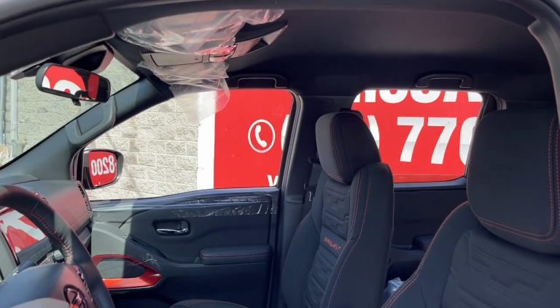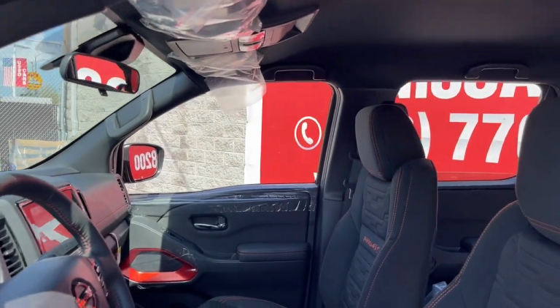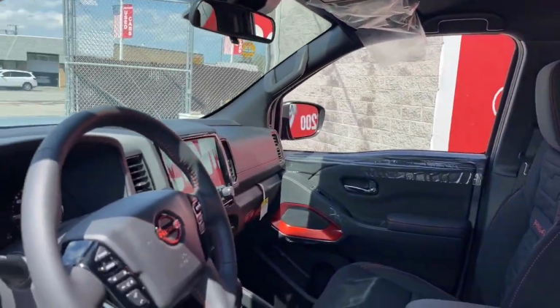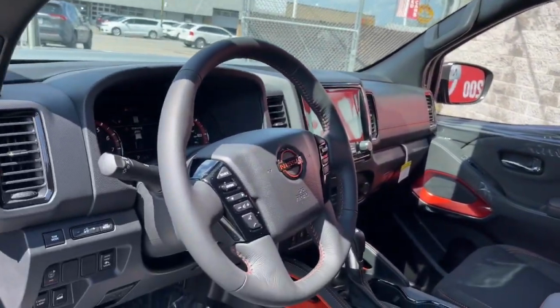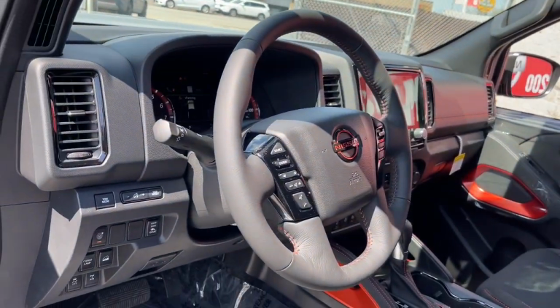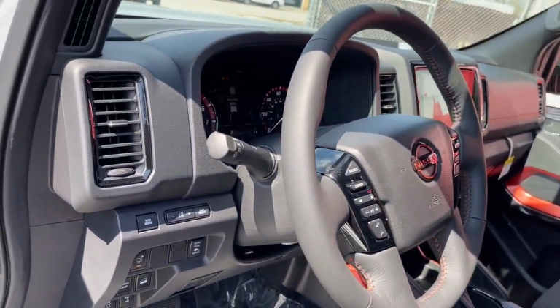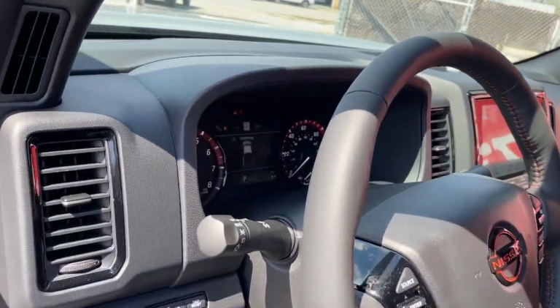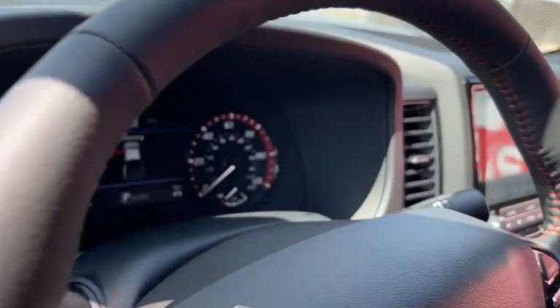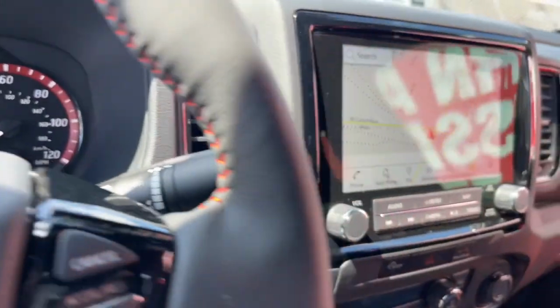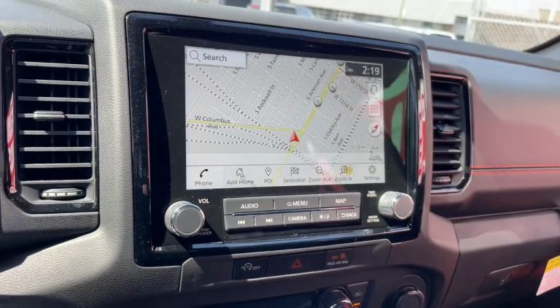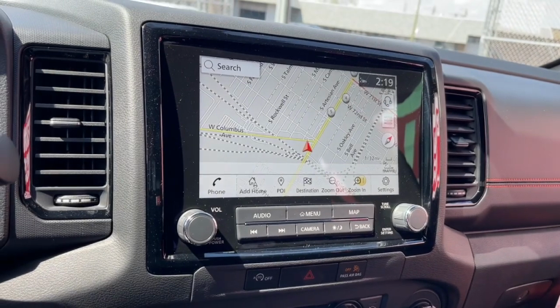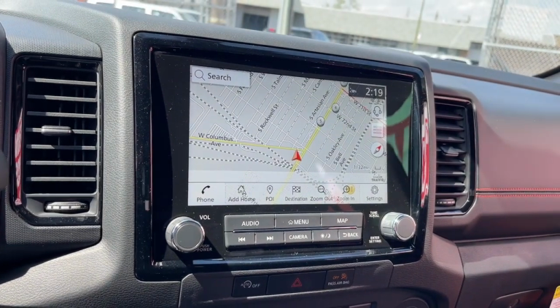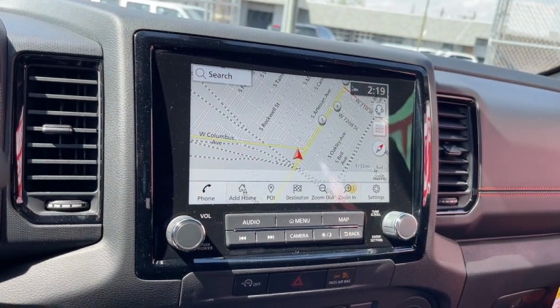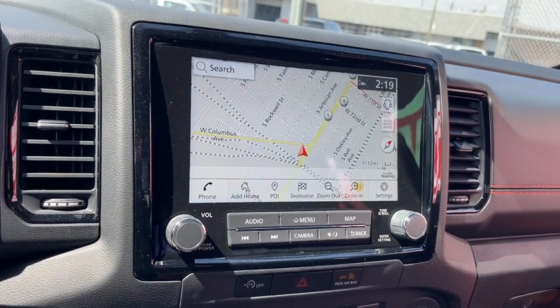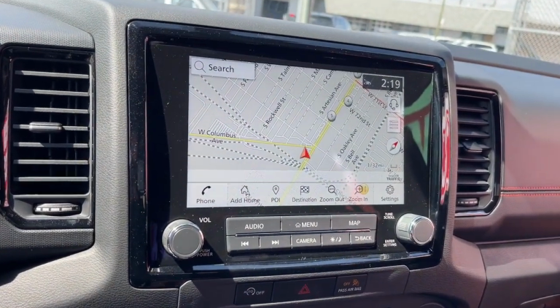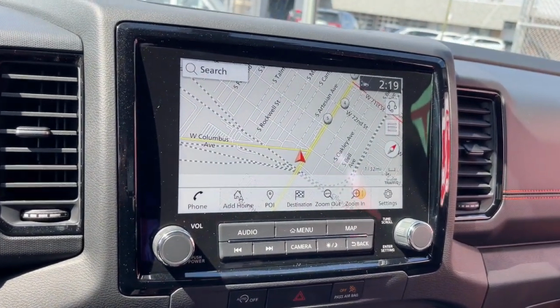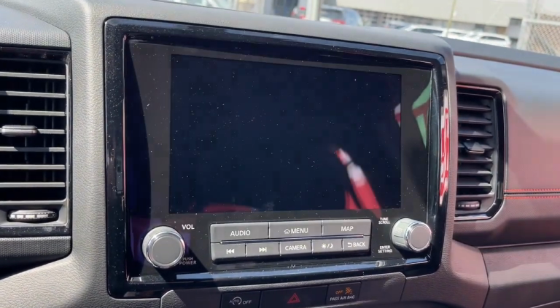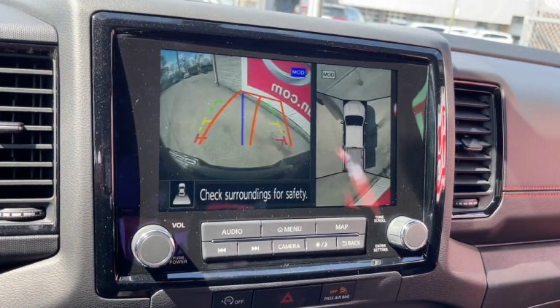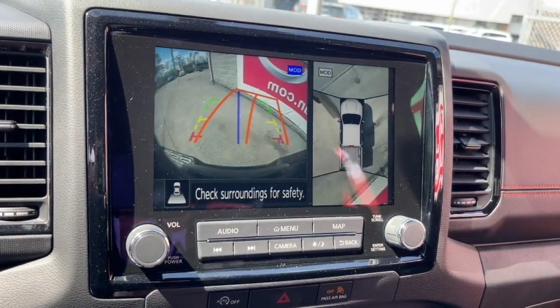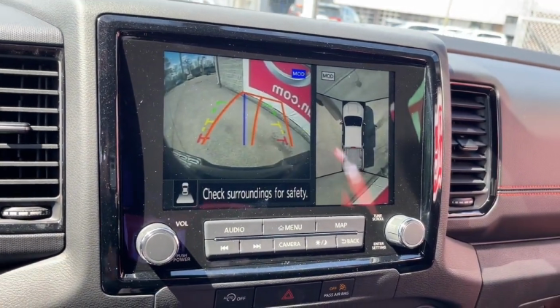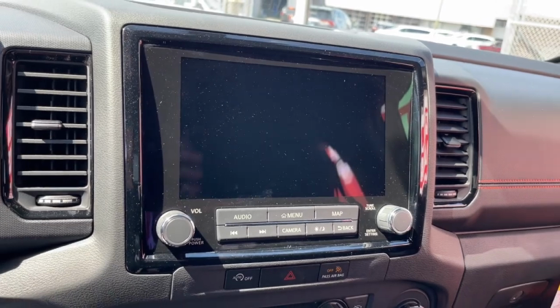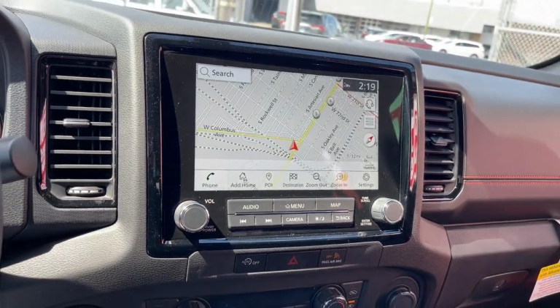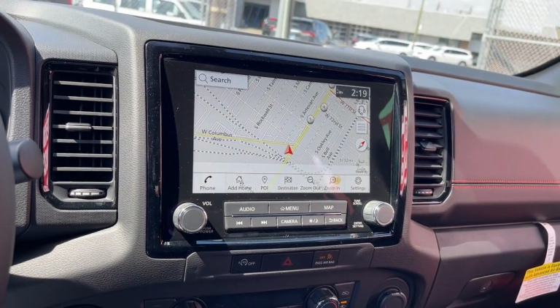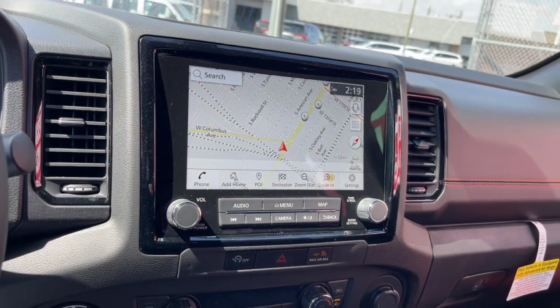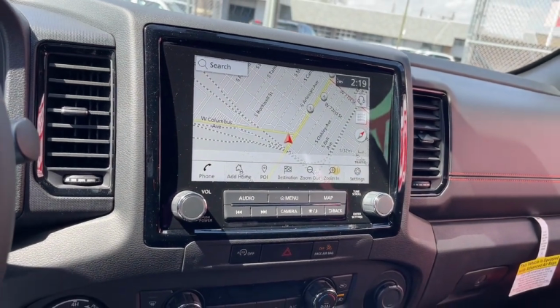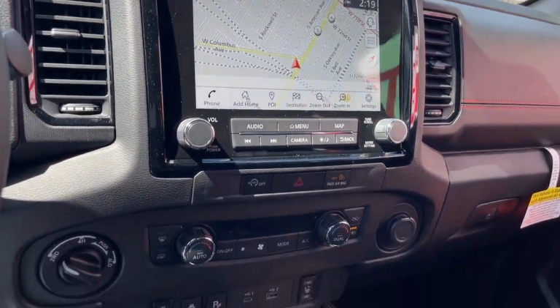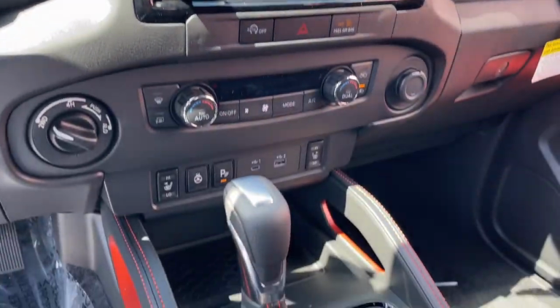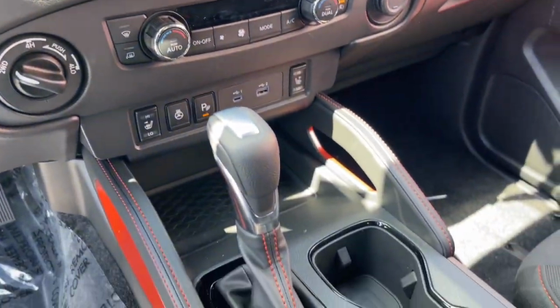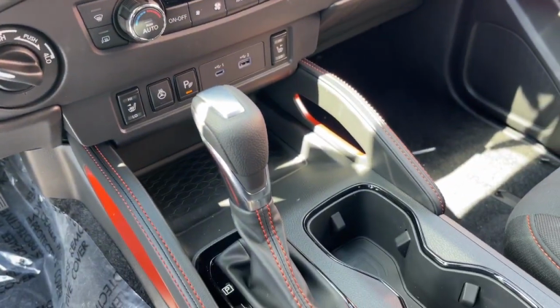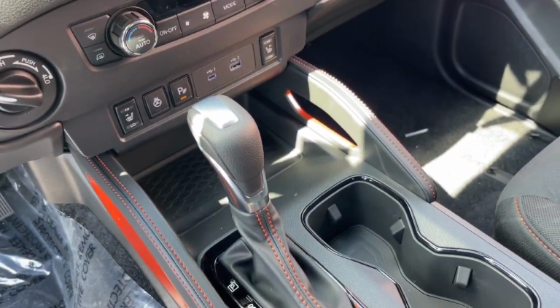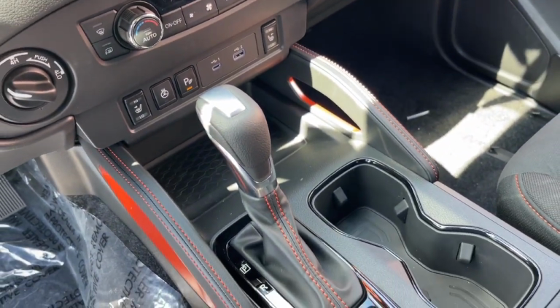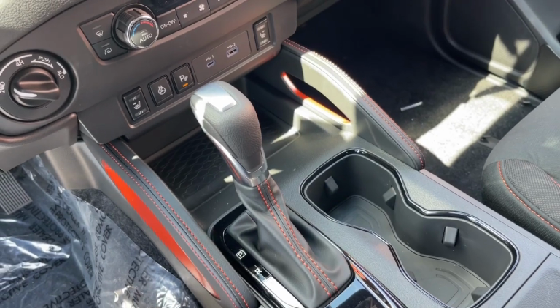The following are some of this vehicle's highlighted options: navigation system, keyless entry, remote engine start, satellite radio, fog lamps, heated mirrors, lane-keeping assist, bed liner, power driver seat, and alarm.